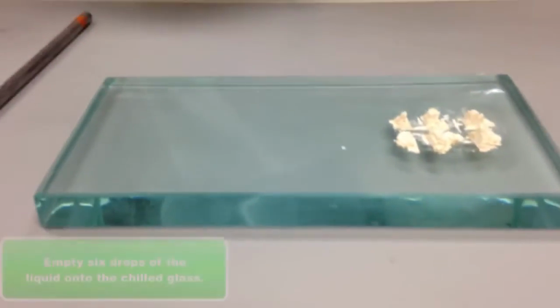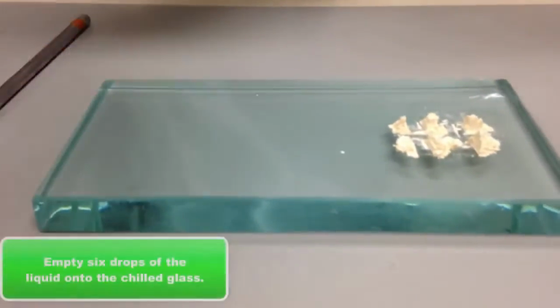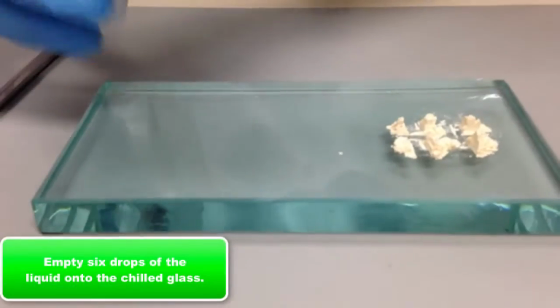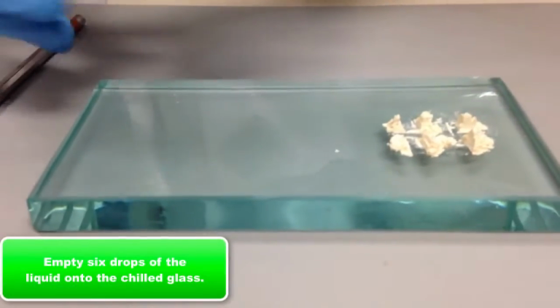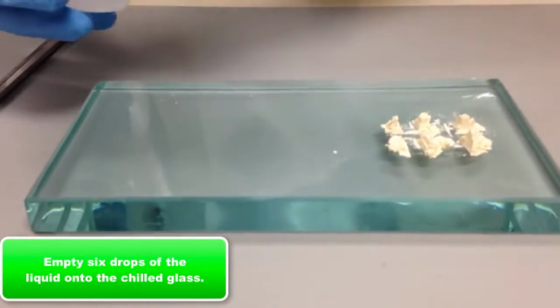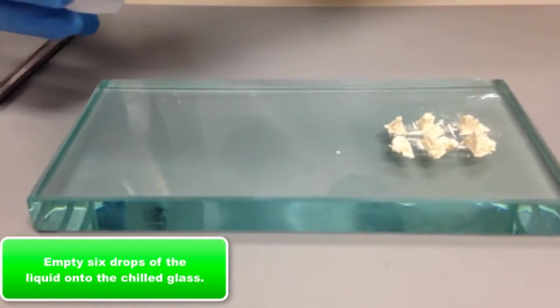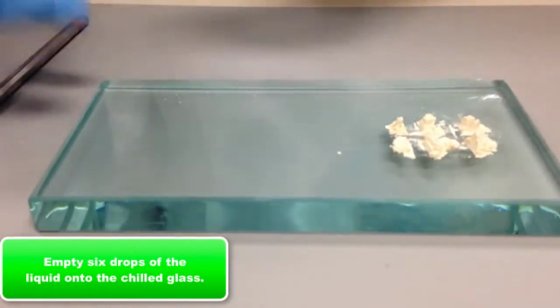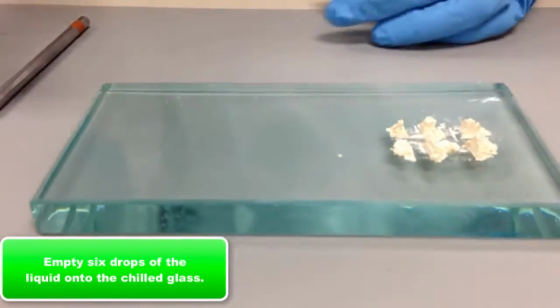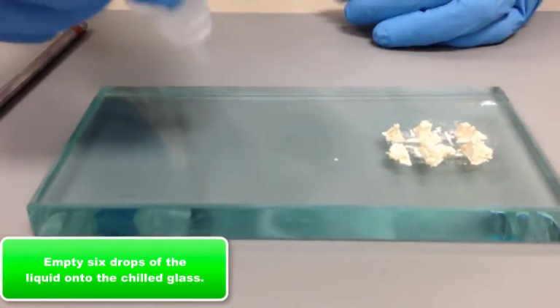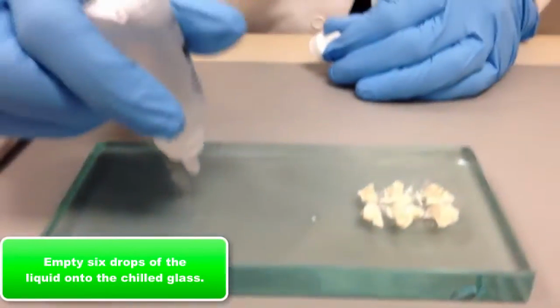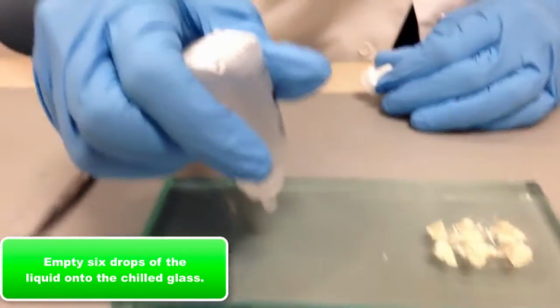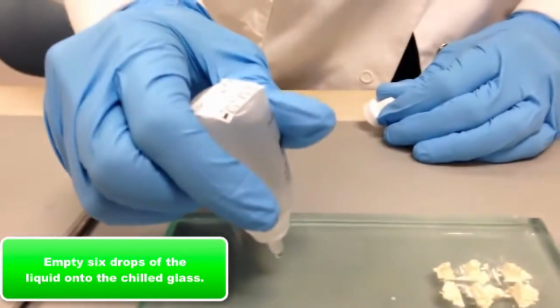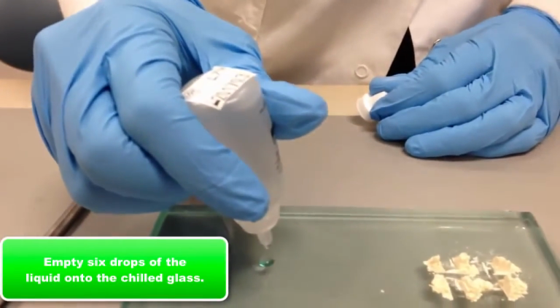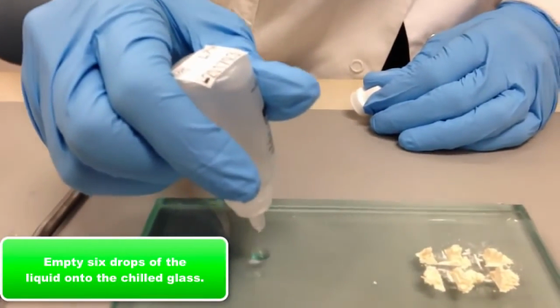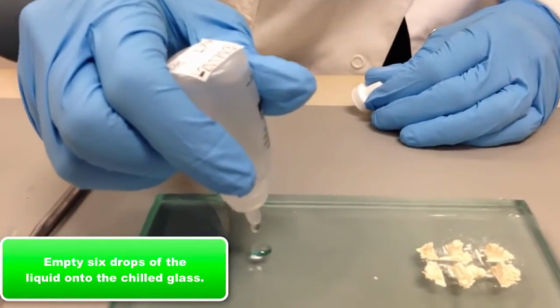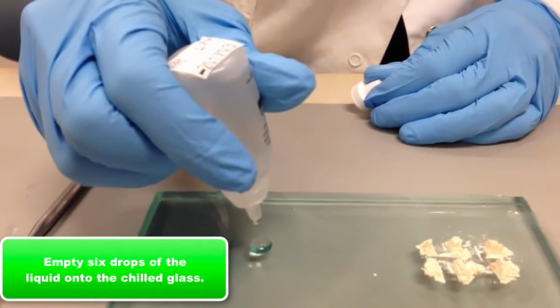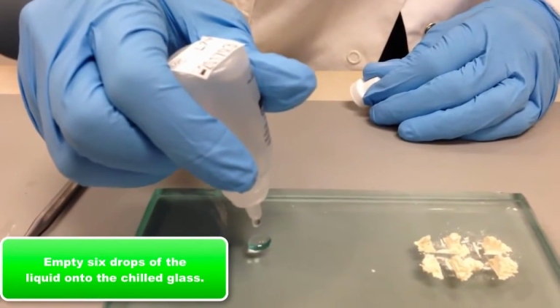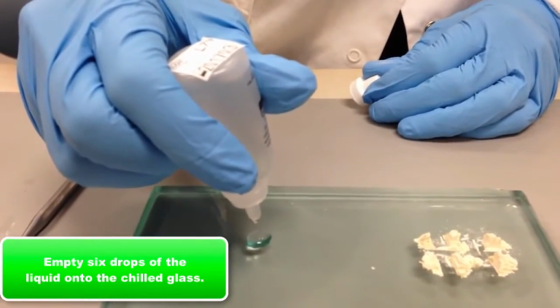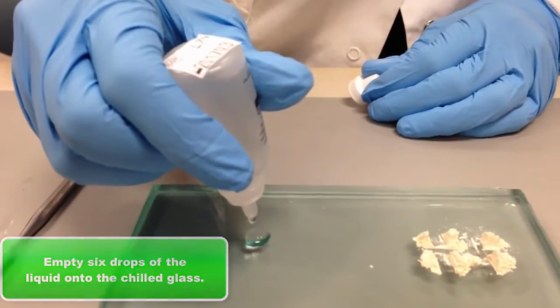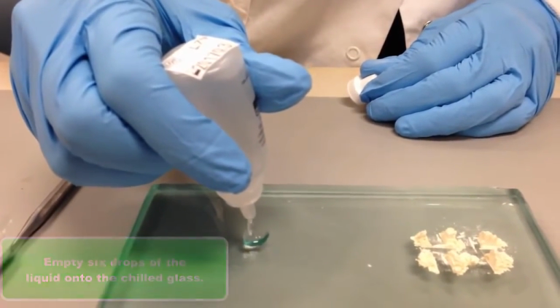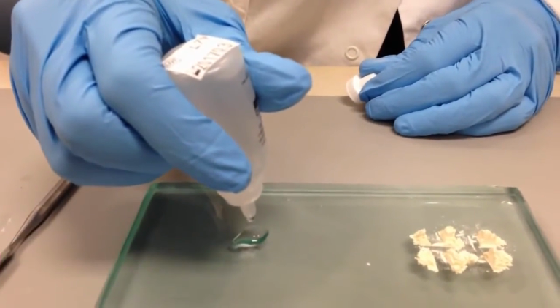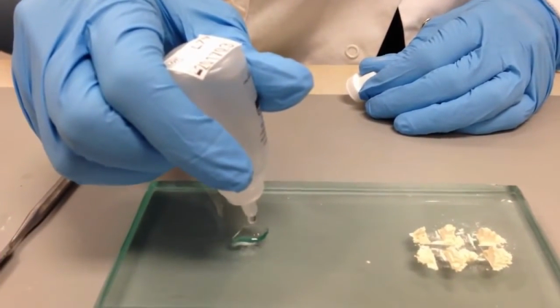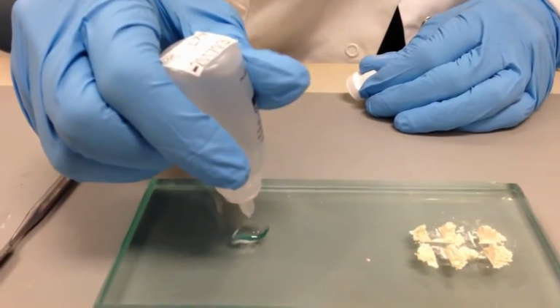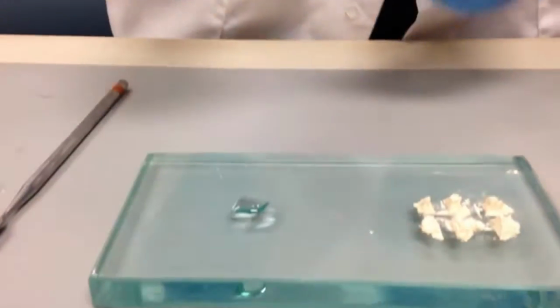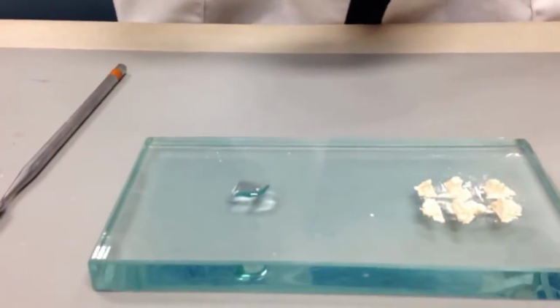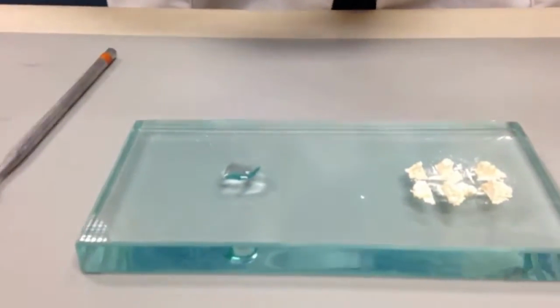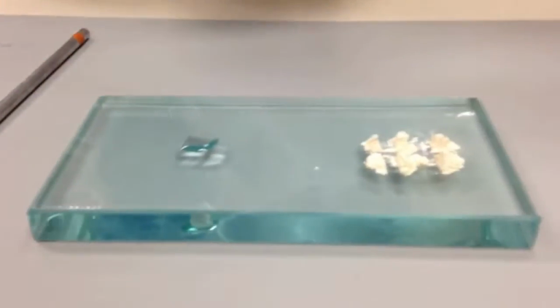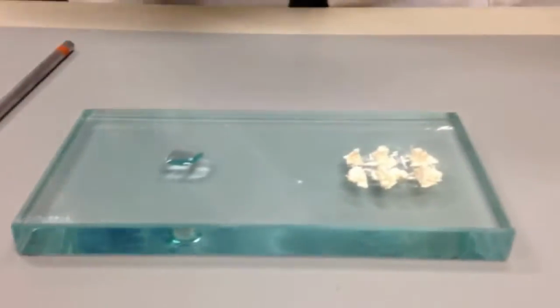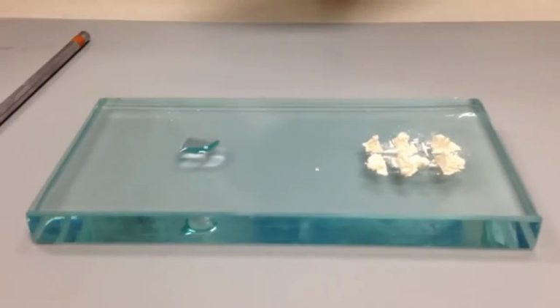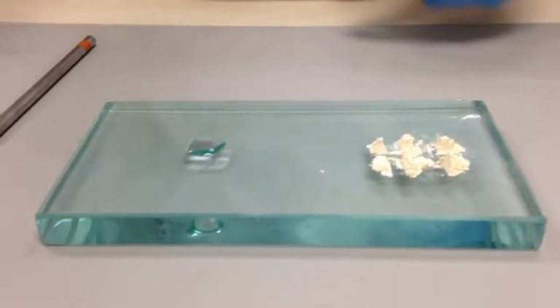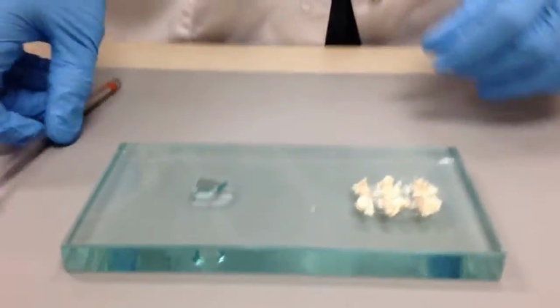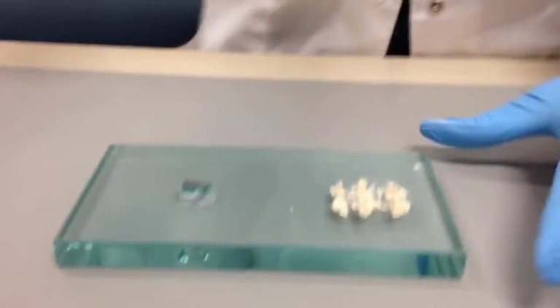The next step is to empty six drops of liquid. Turn the container completely upside down and let six equal-sized drops fall onto the slab. Now you're ready to mix.